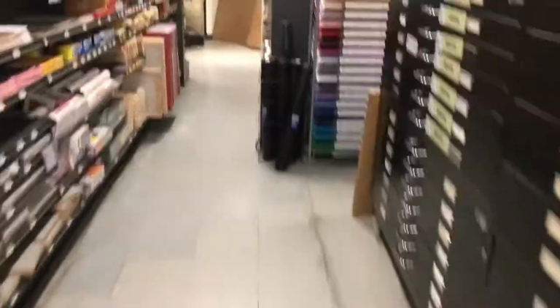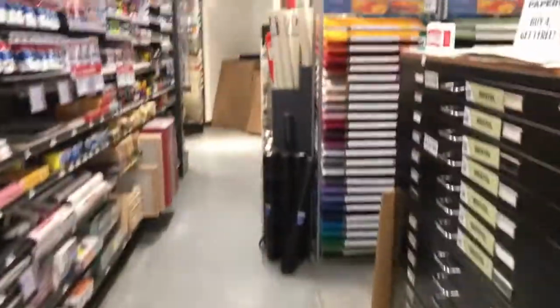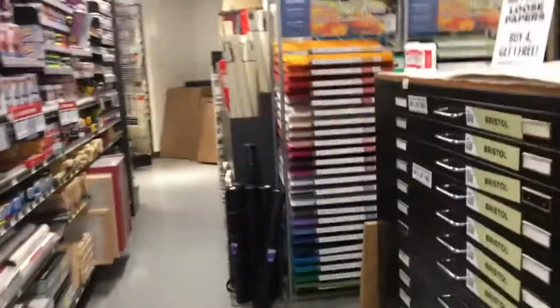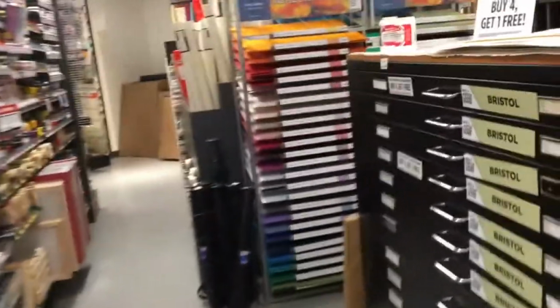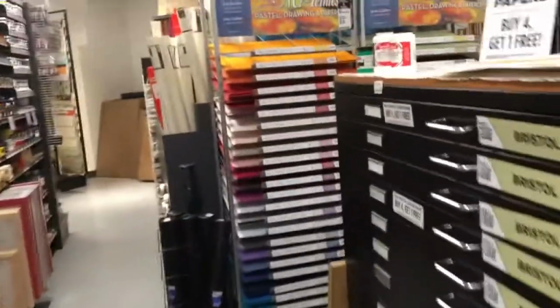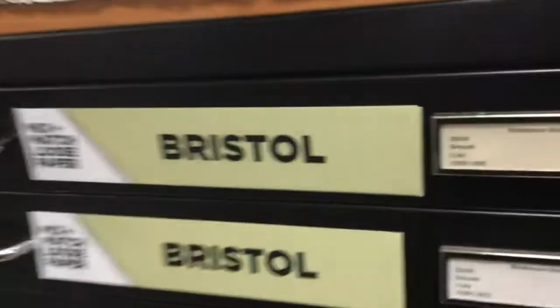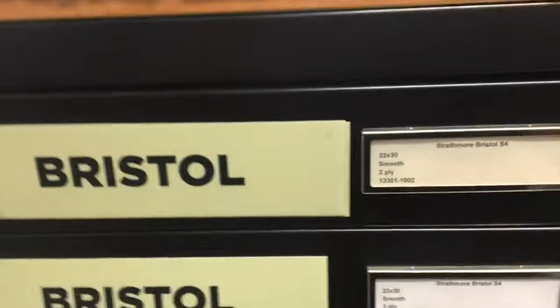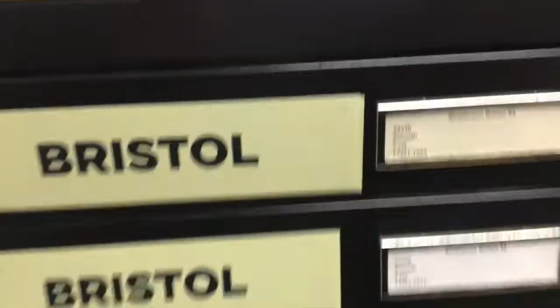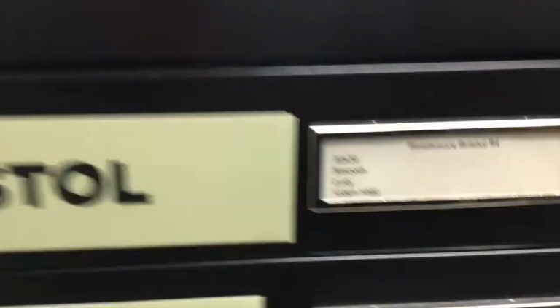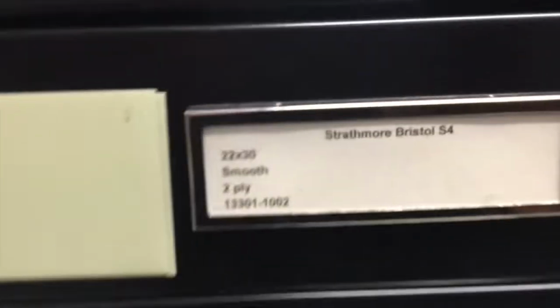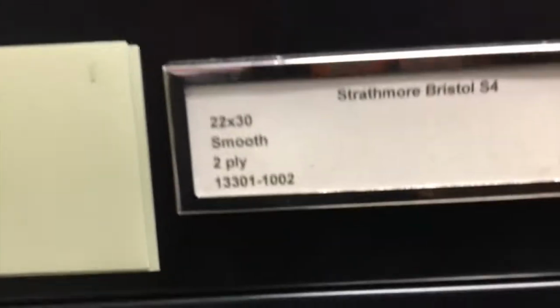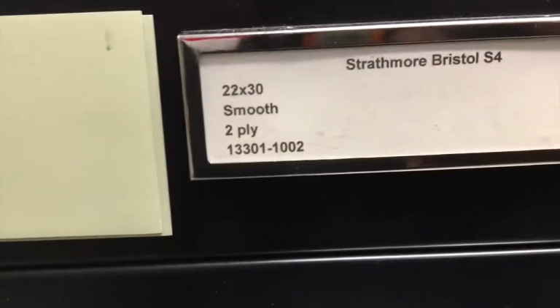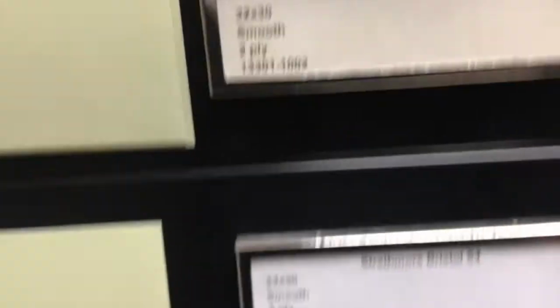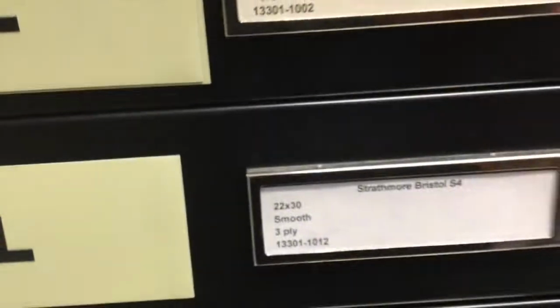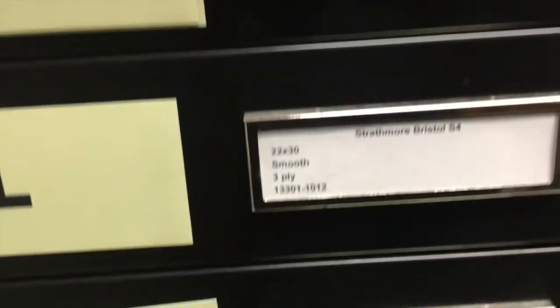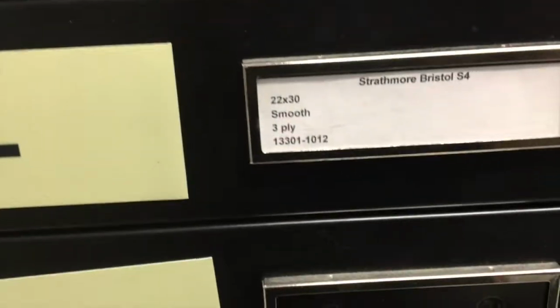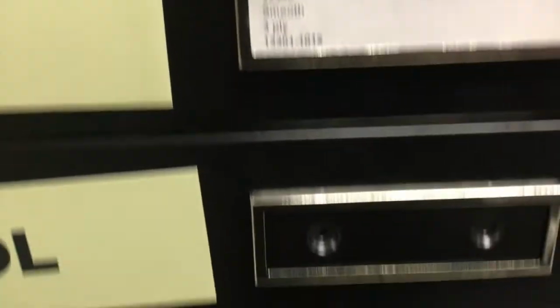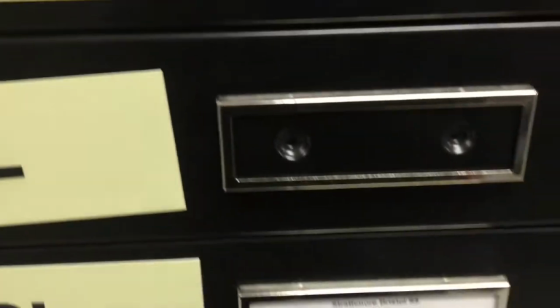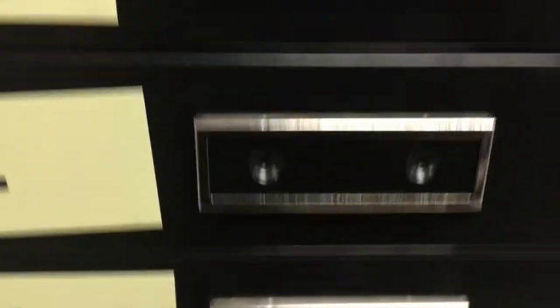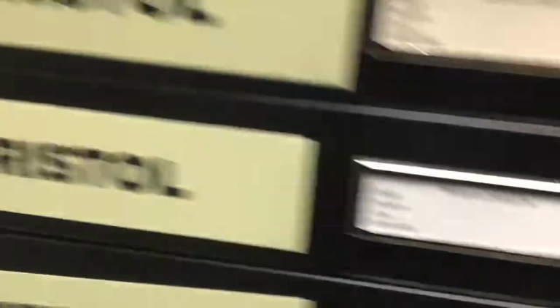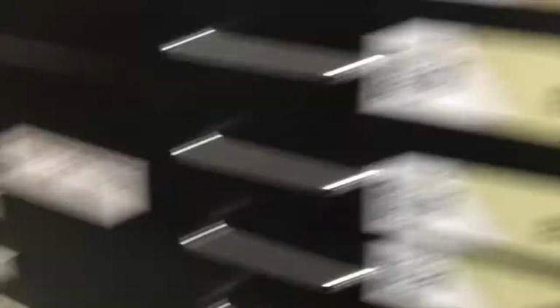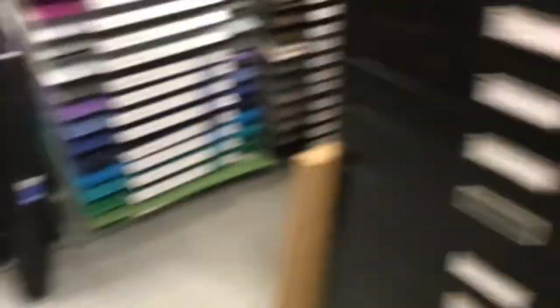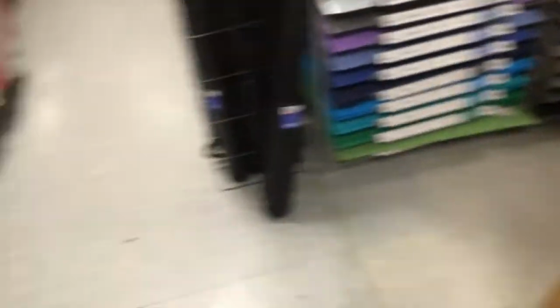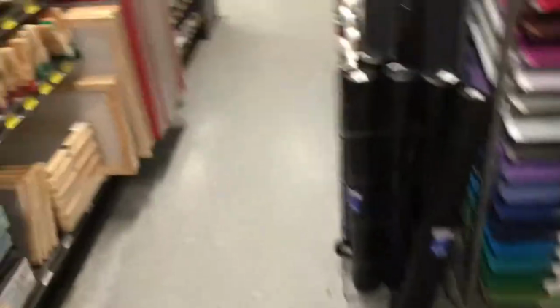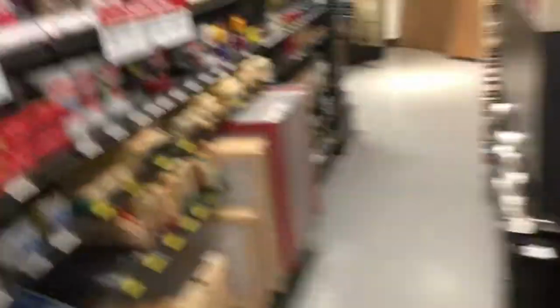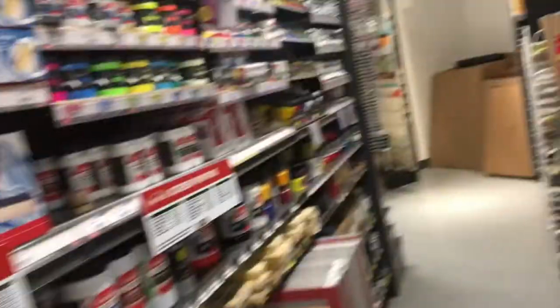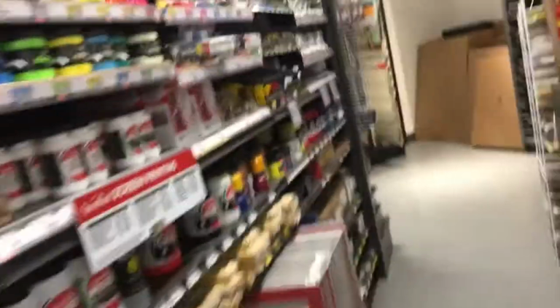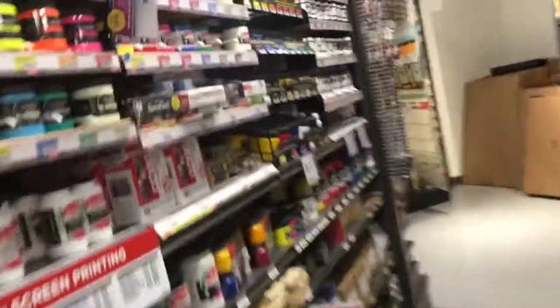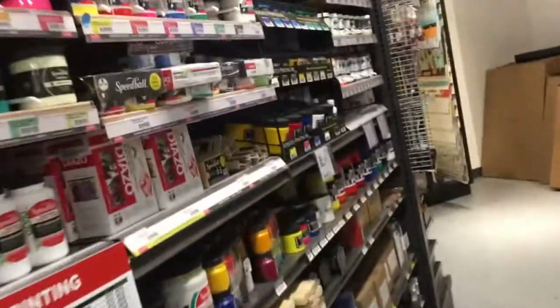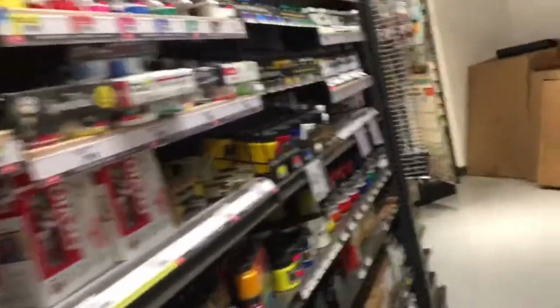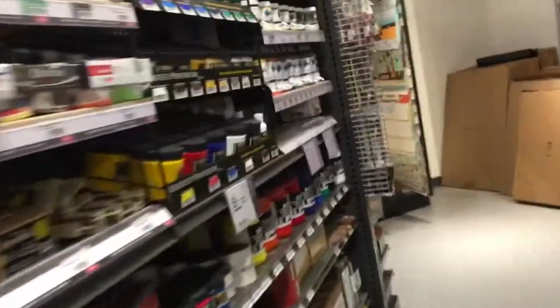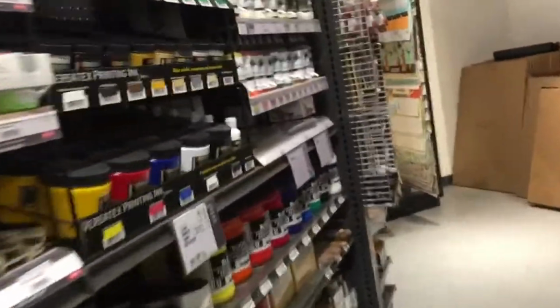They have large Bristol paper organized by drawers — I like that. And there's an assortment of acrylic paints here.